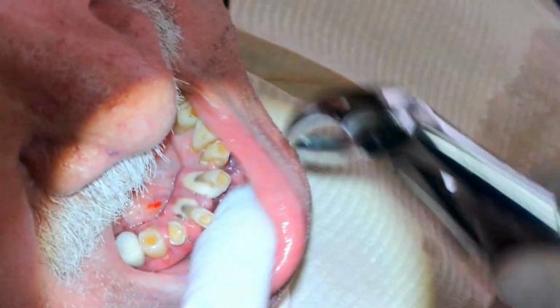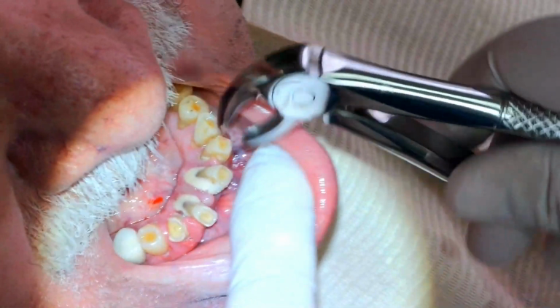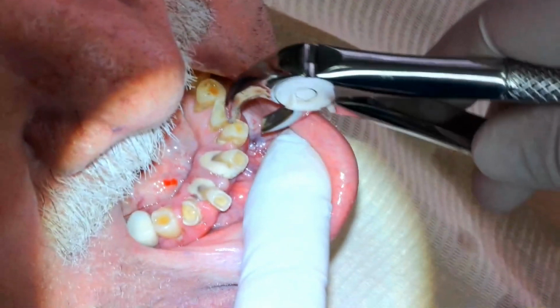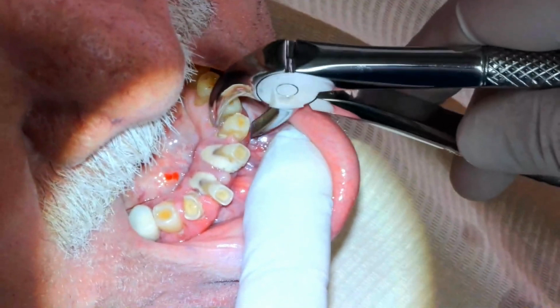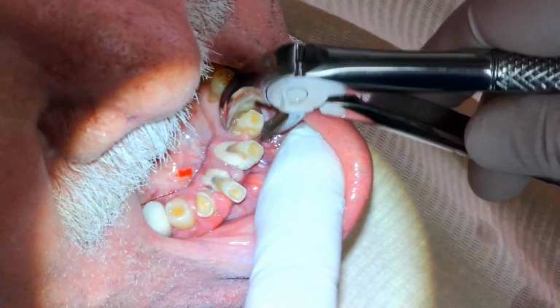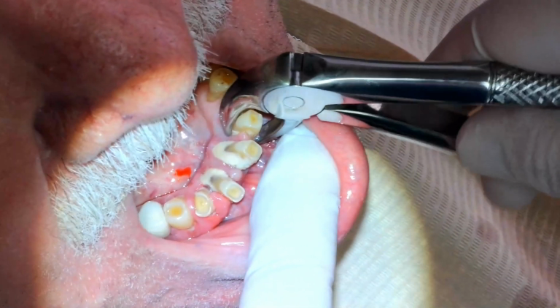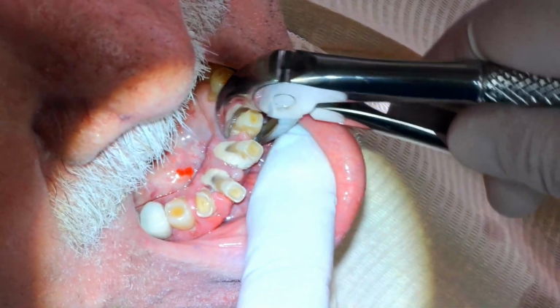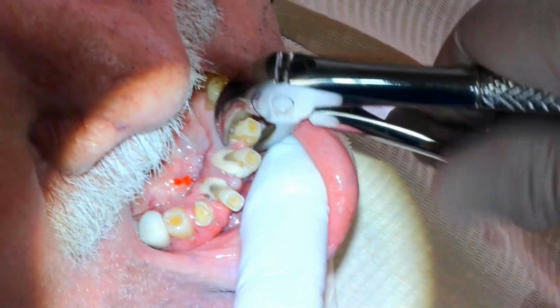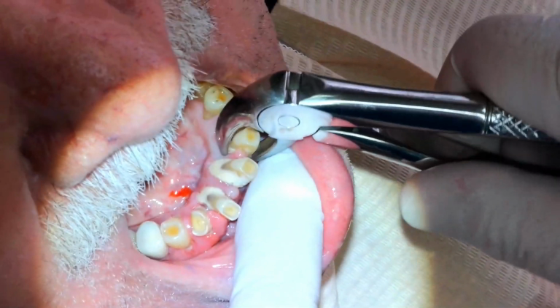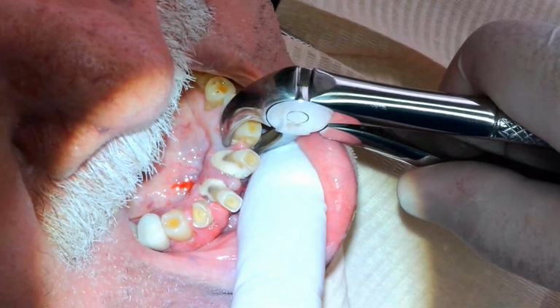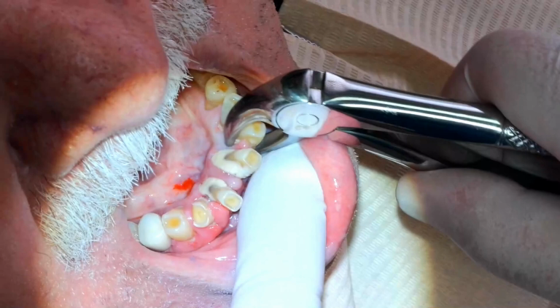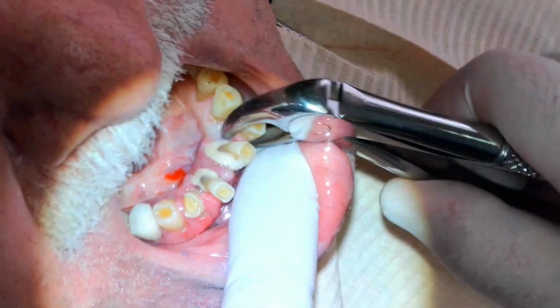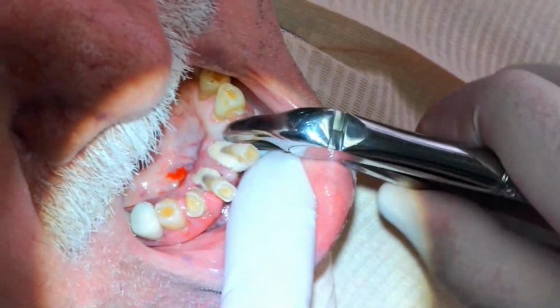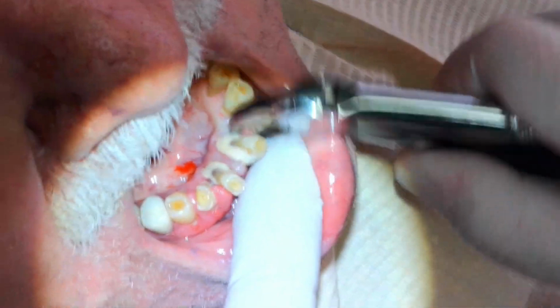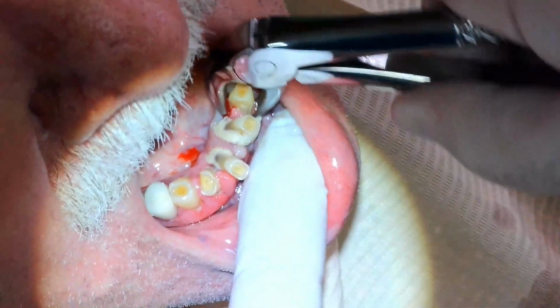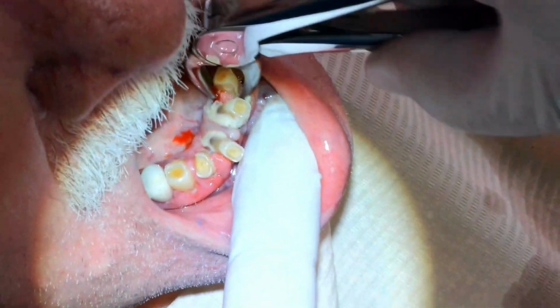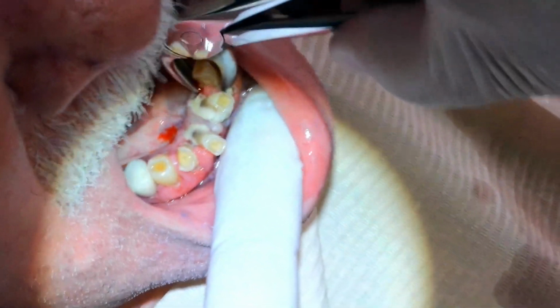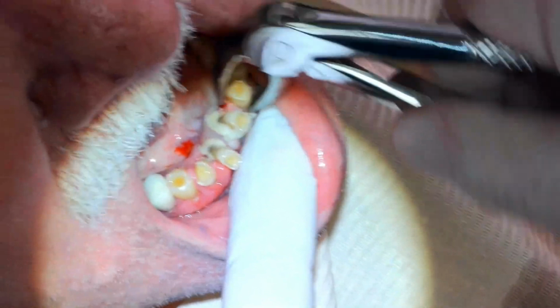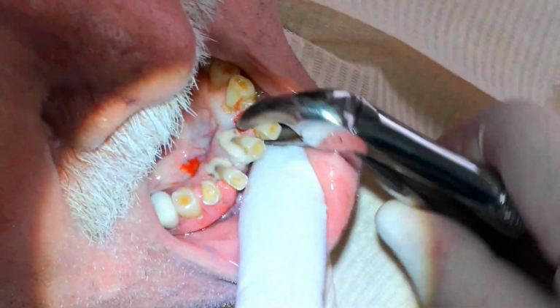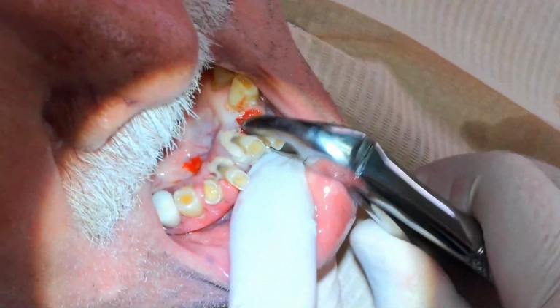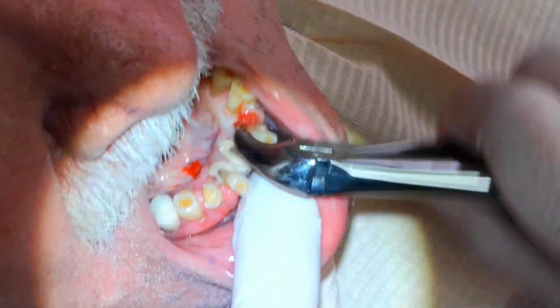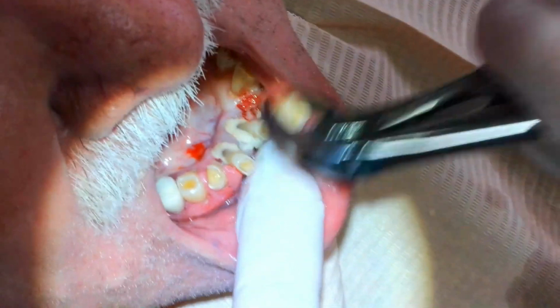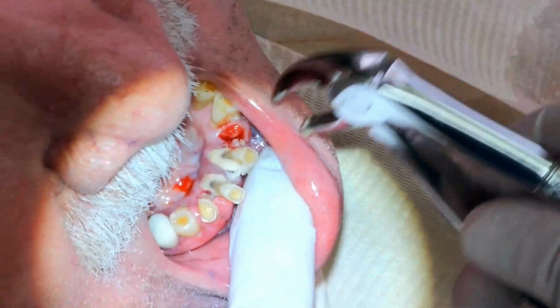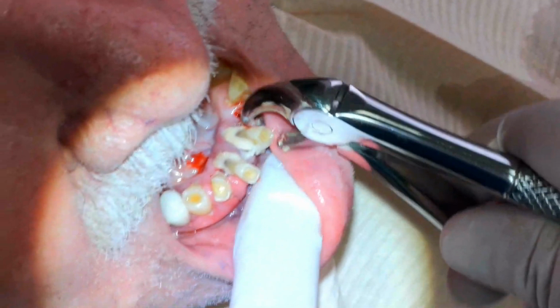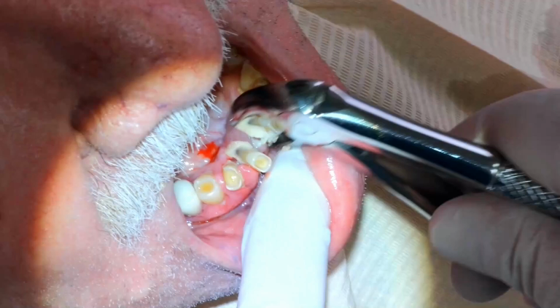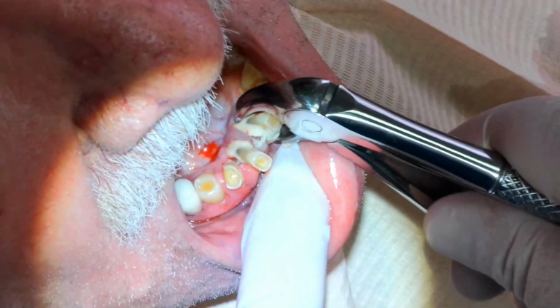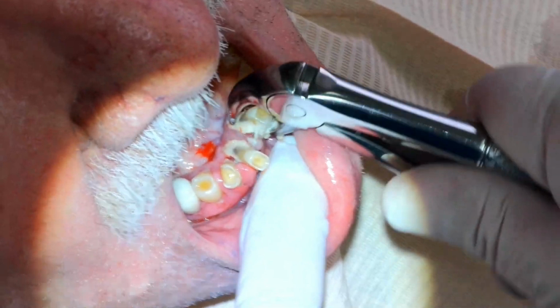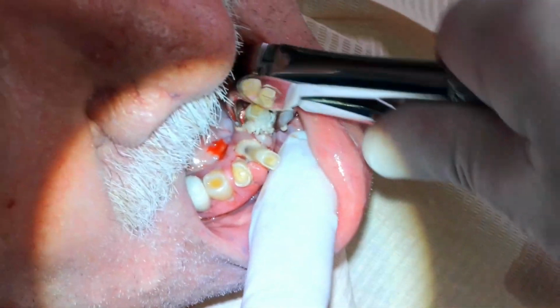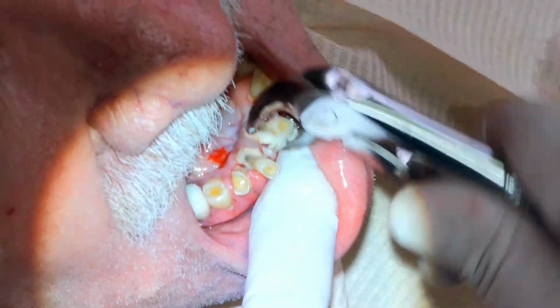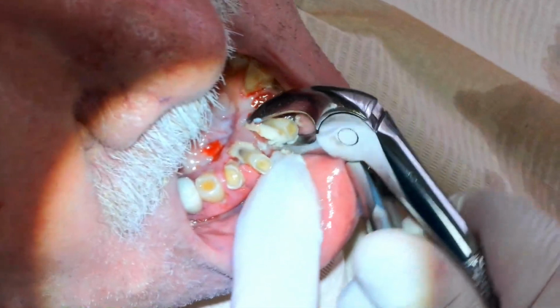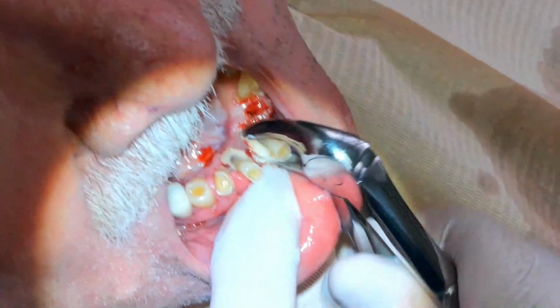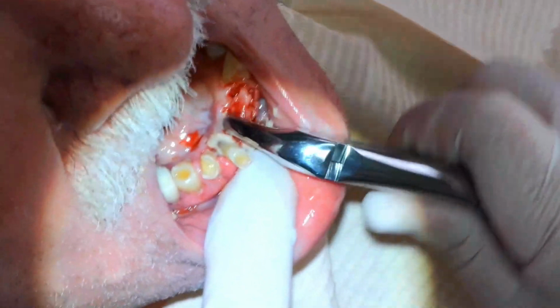As you can see, there's all that schmutz on the teeth. There's just a lot of plaque and tartar buildup. These teeth are very loose on the x-ray. There's very little — there's no bone holding them in. It's basically just the soft tissue.